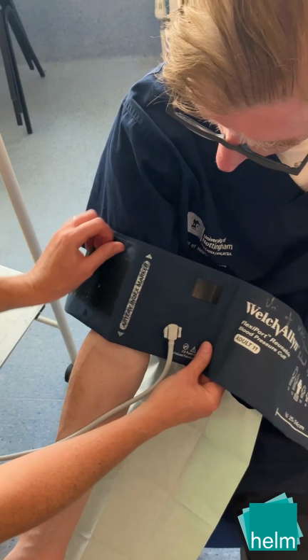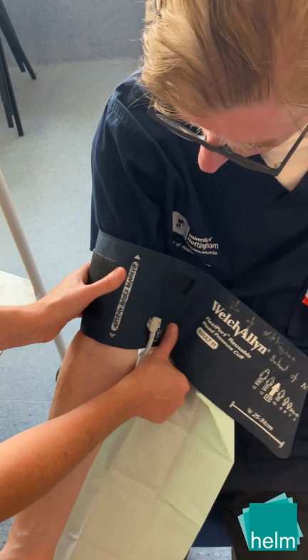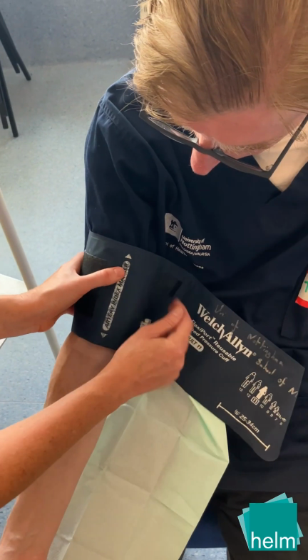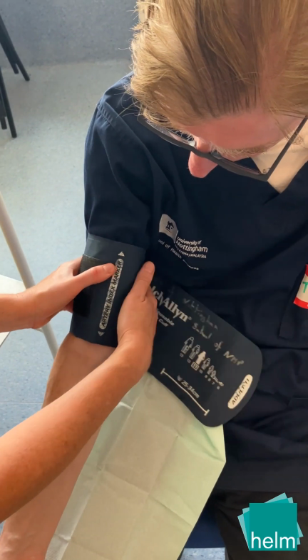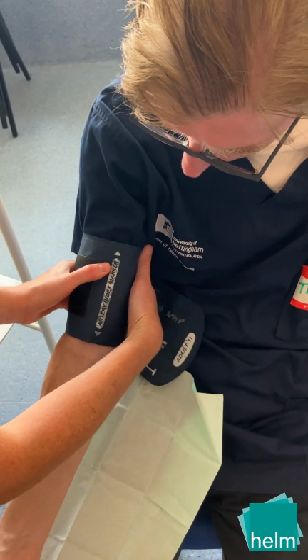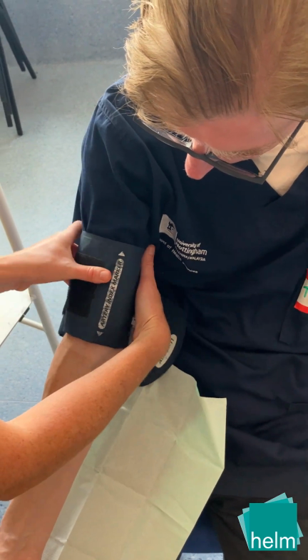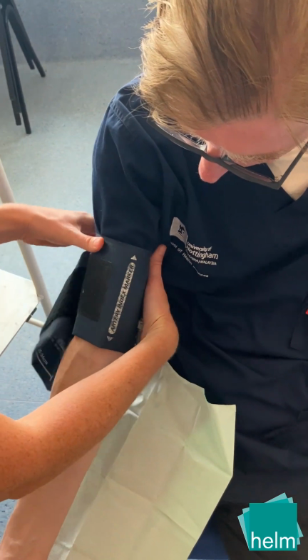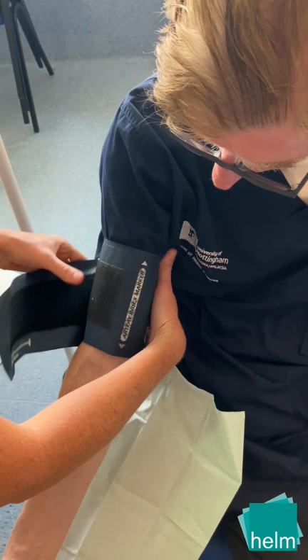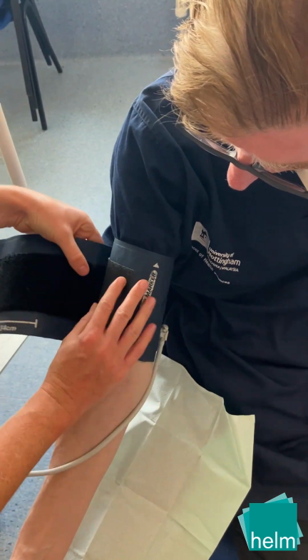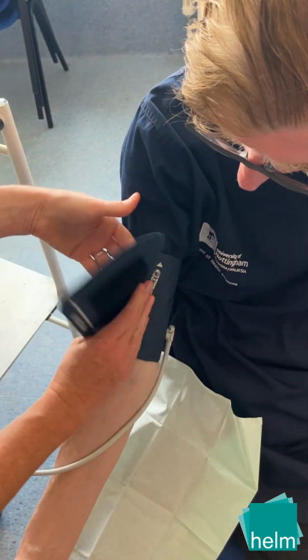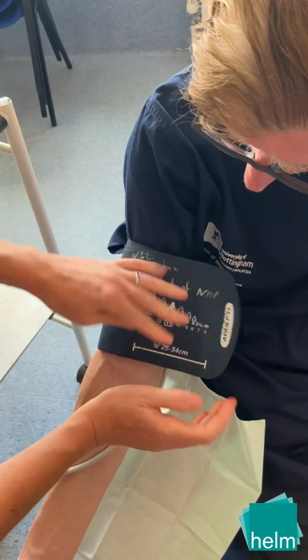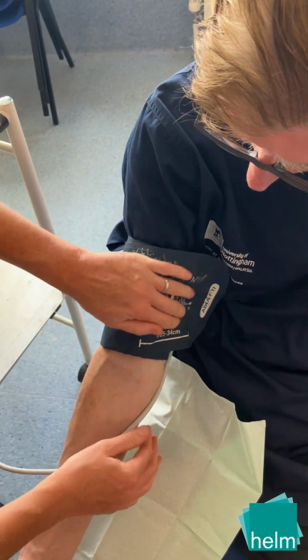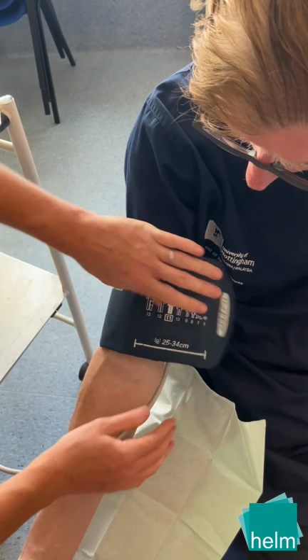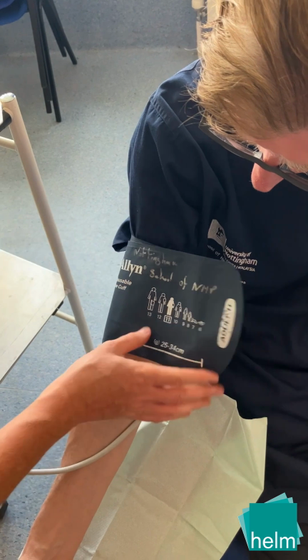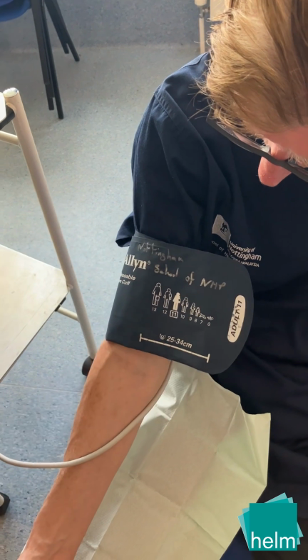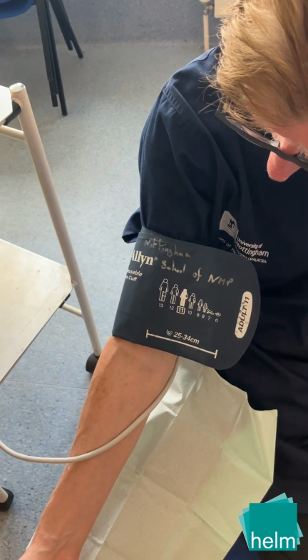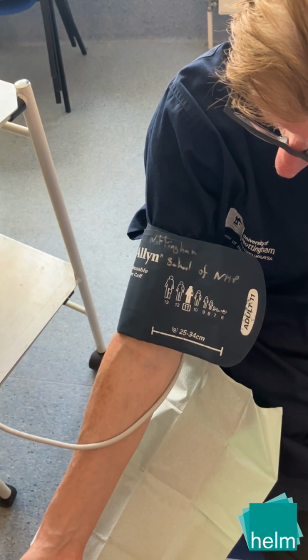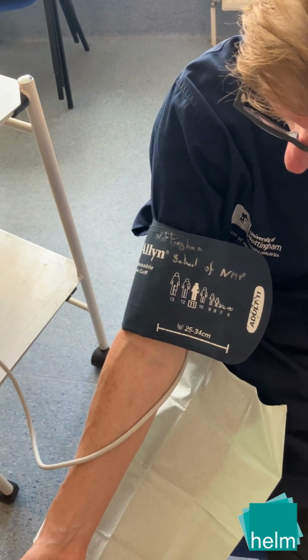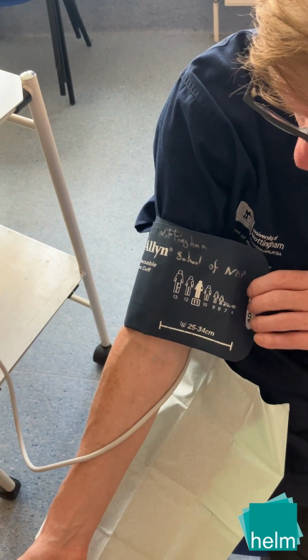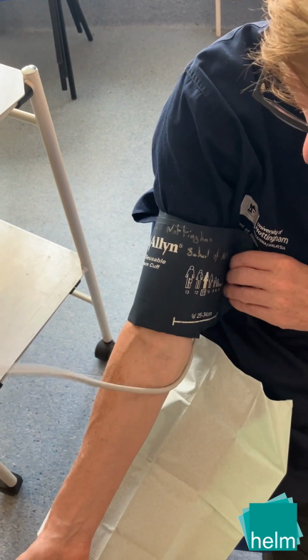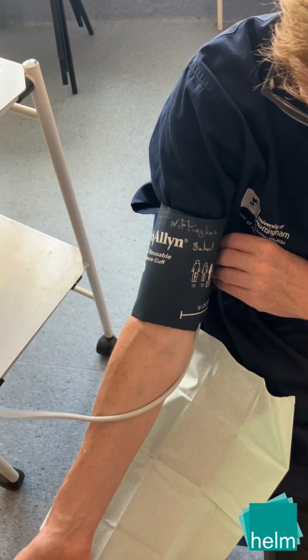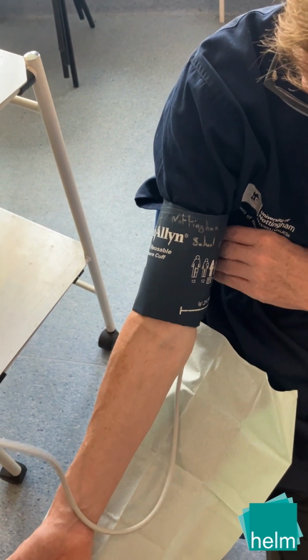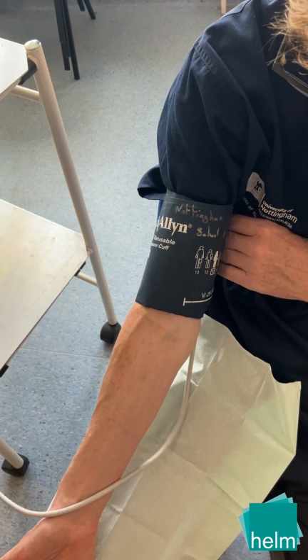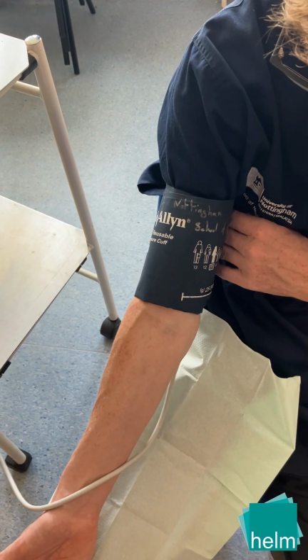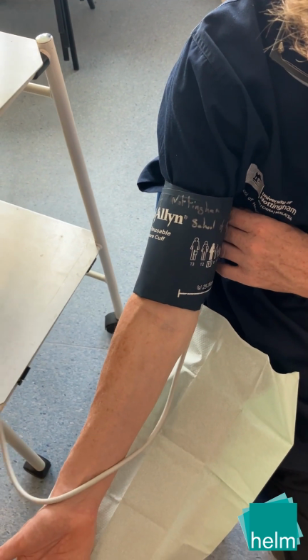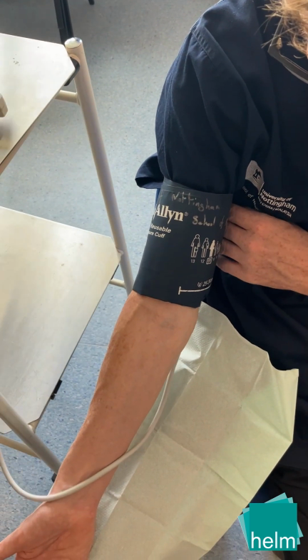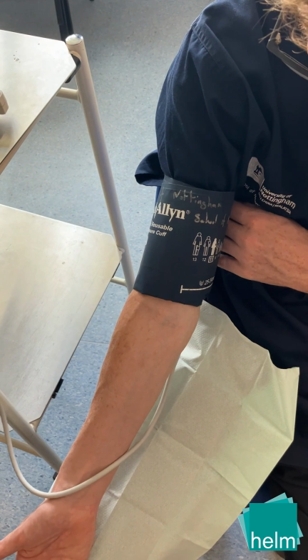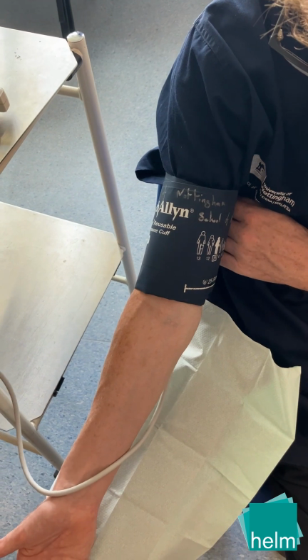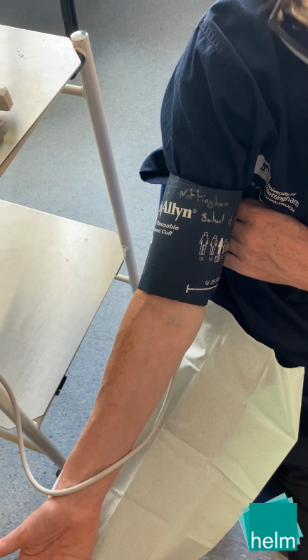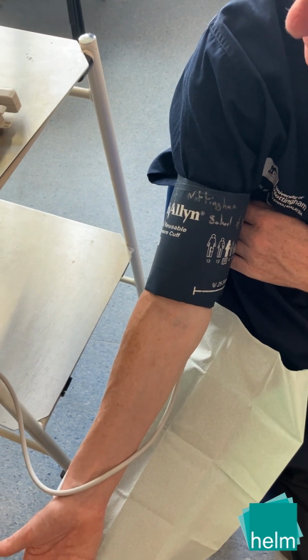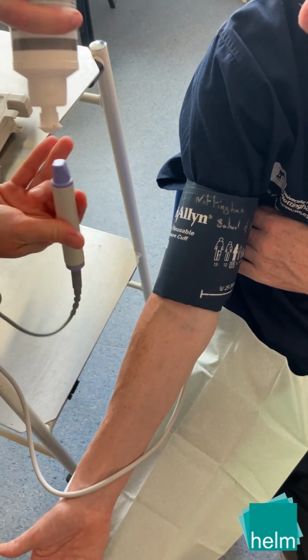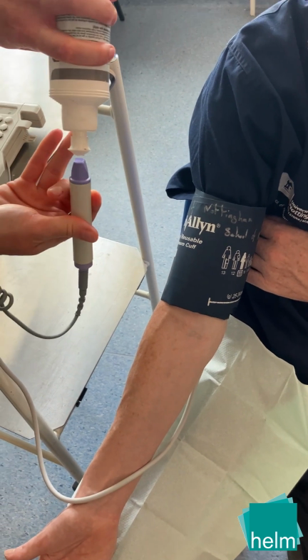Apply the blood pressure cuff with the arterial marker aligned to the brachial artery. Here, a Doppler probe using ultrasound will project the sound of the brachial pulse until the cuff occludes the artery.